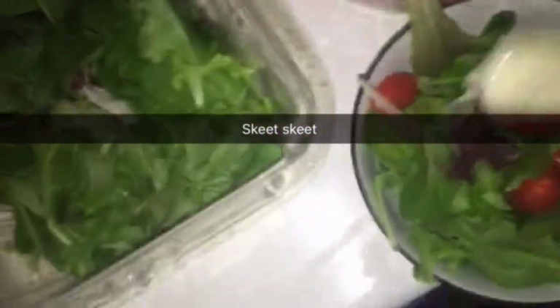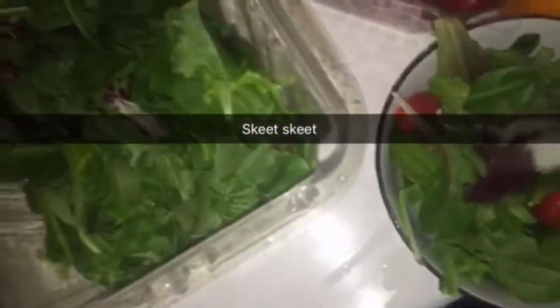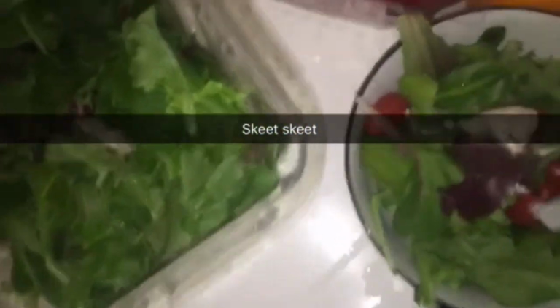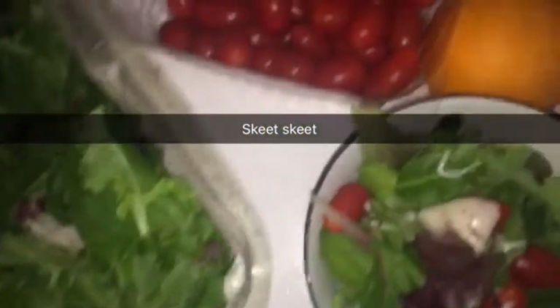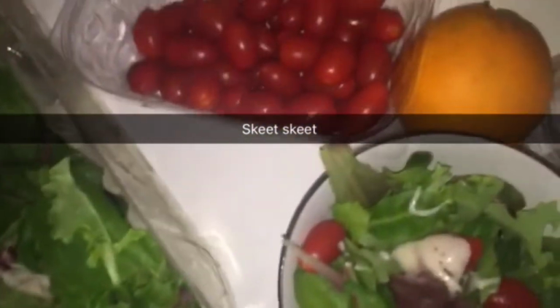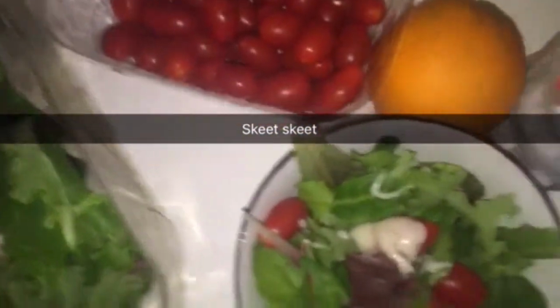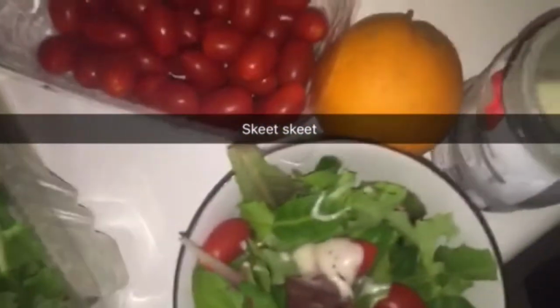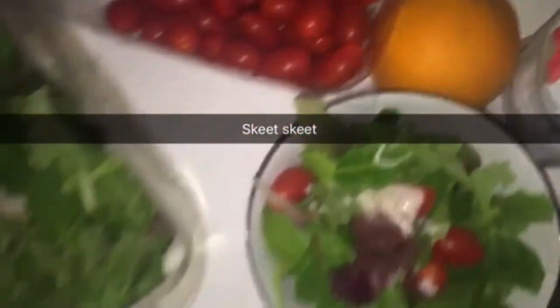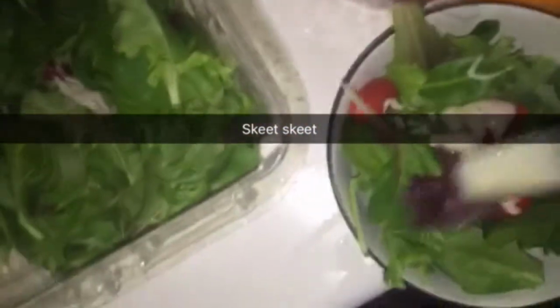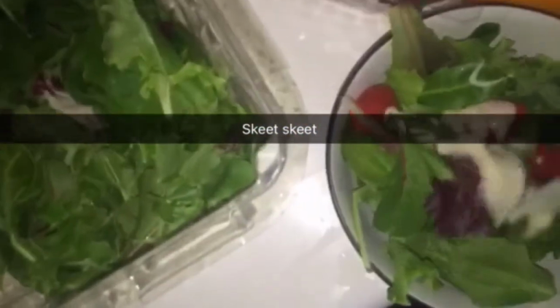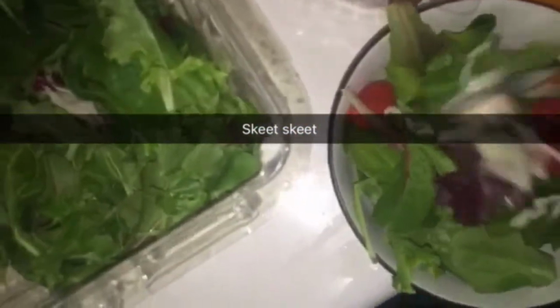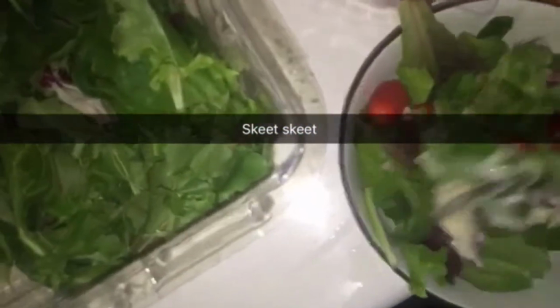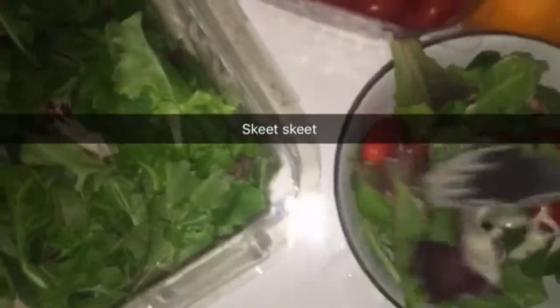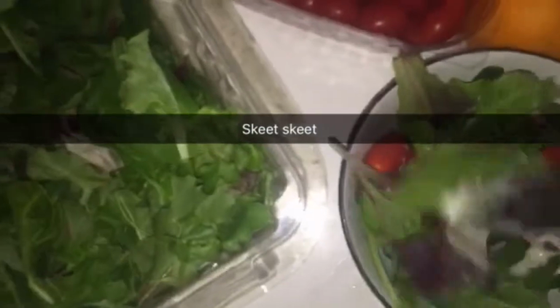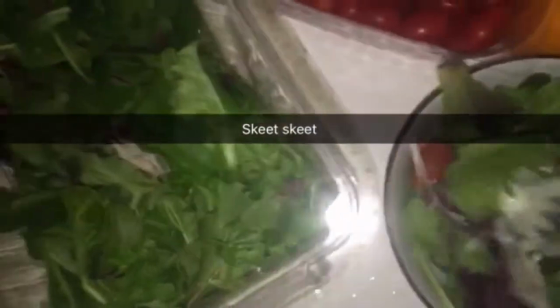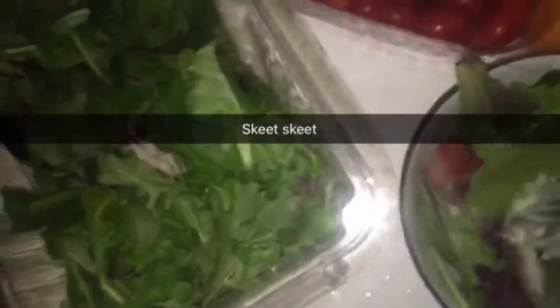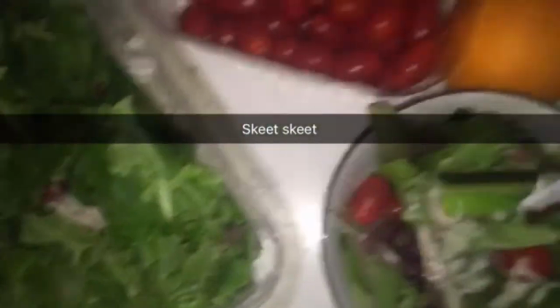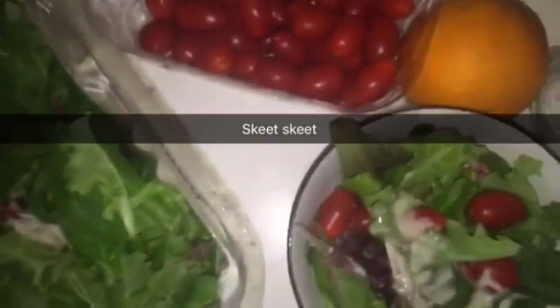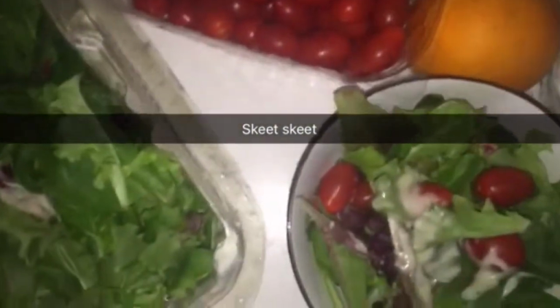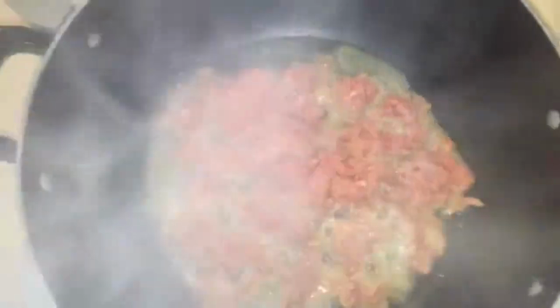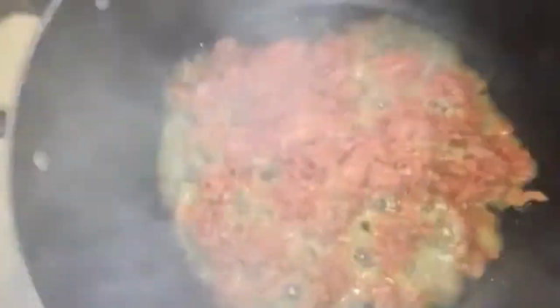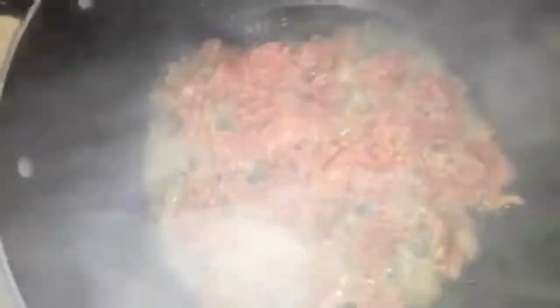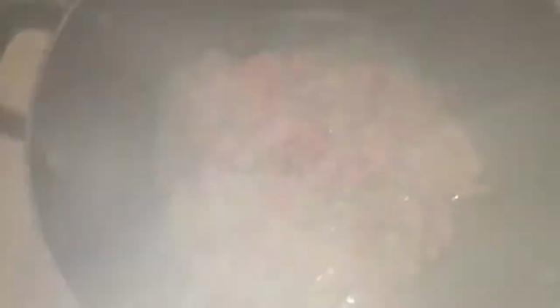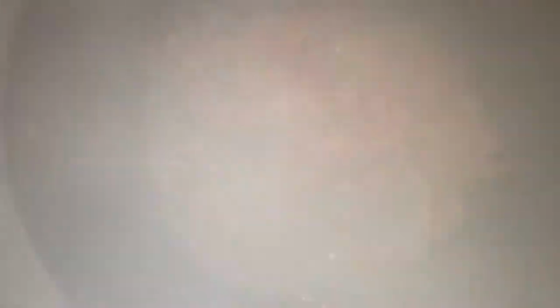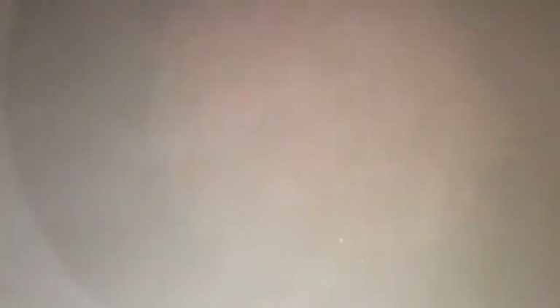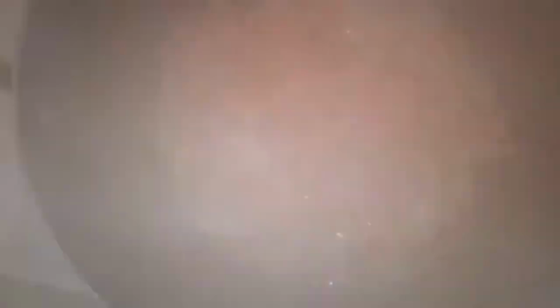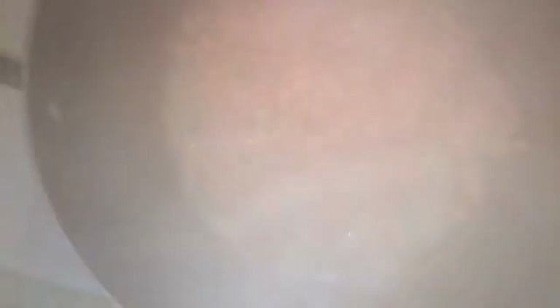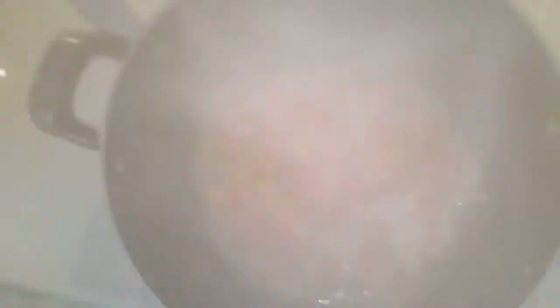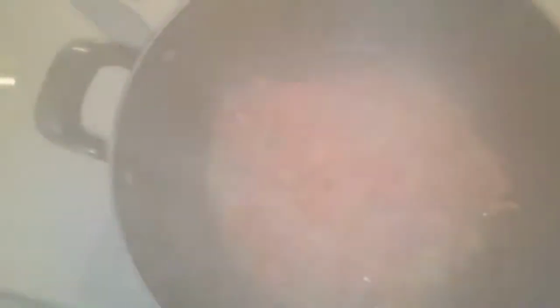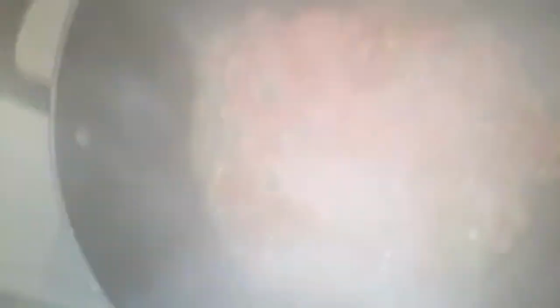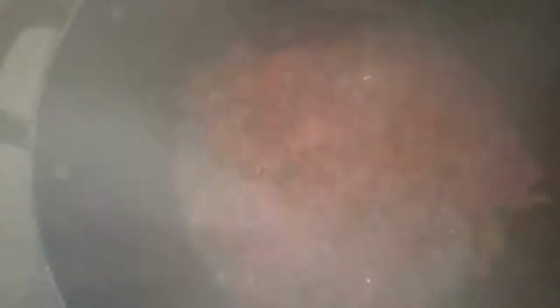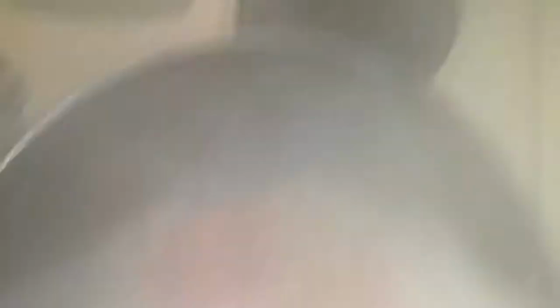Just throw it in there, get it all in there. And remember, do not stir whatsoever. Just let it sit there on hot.